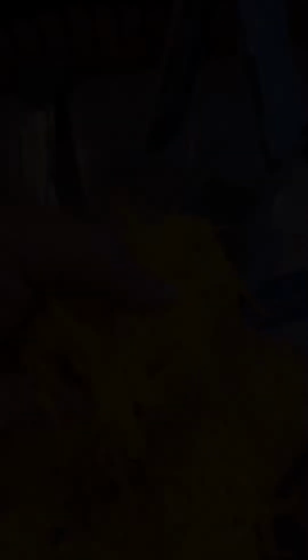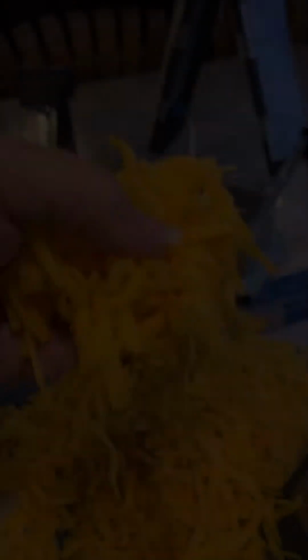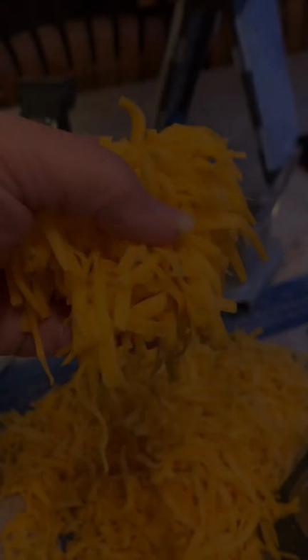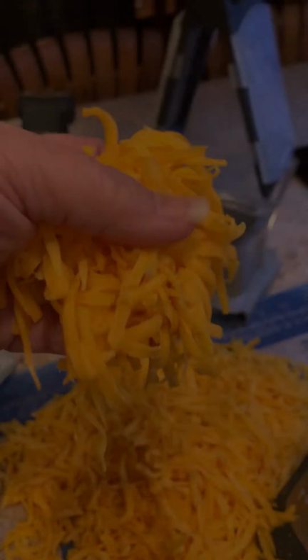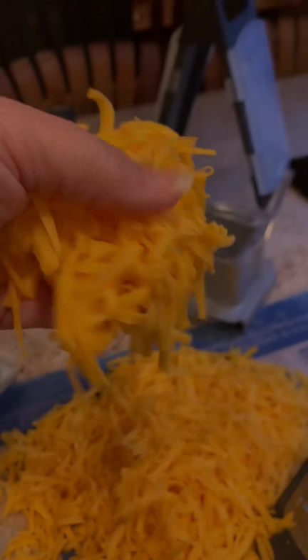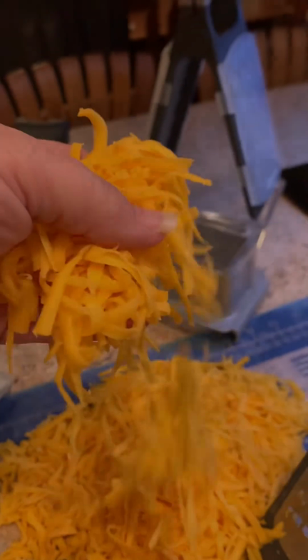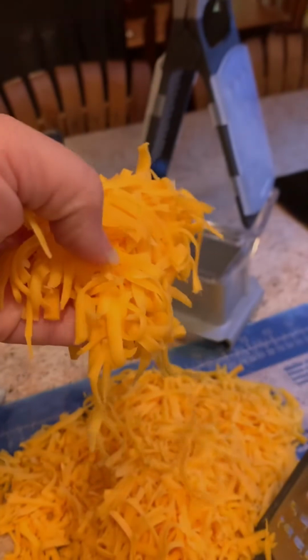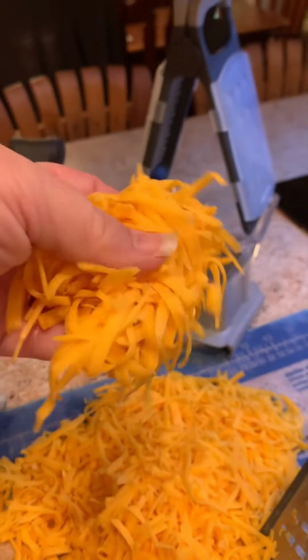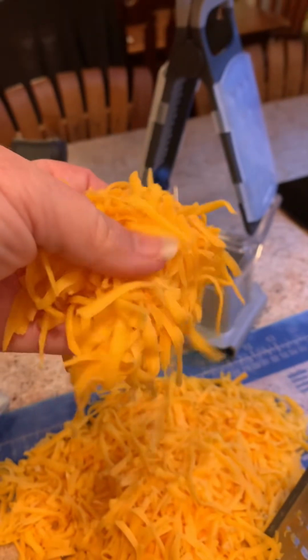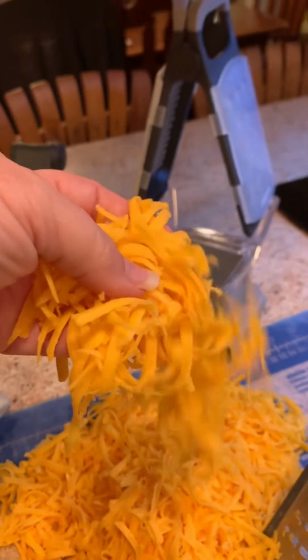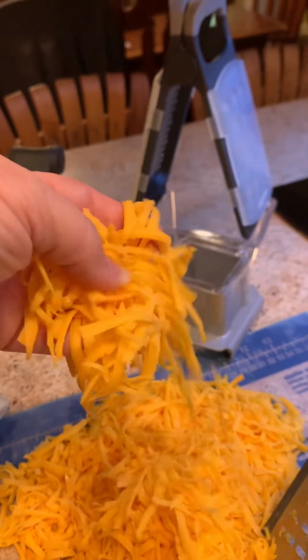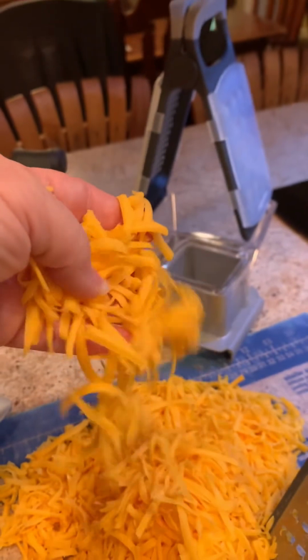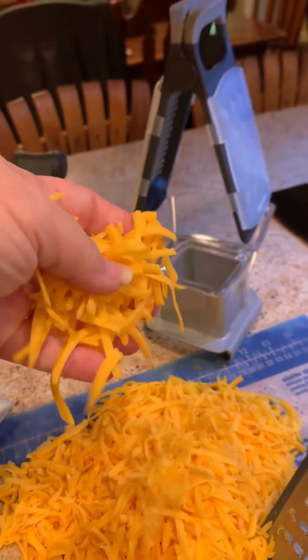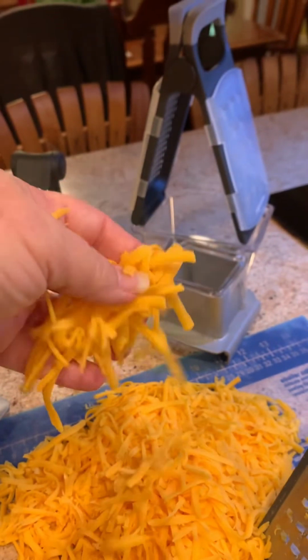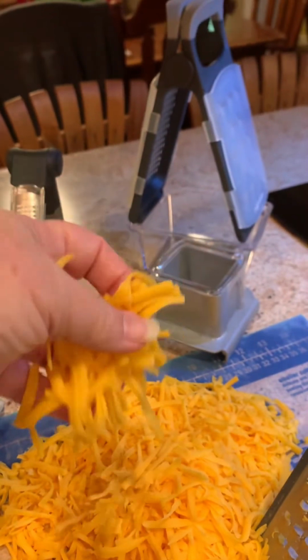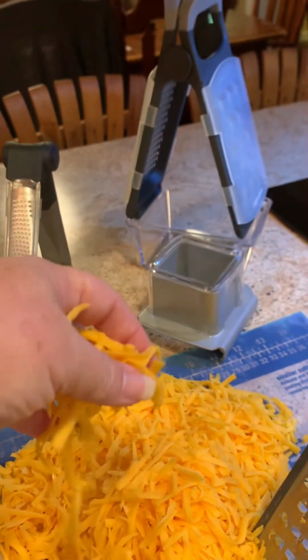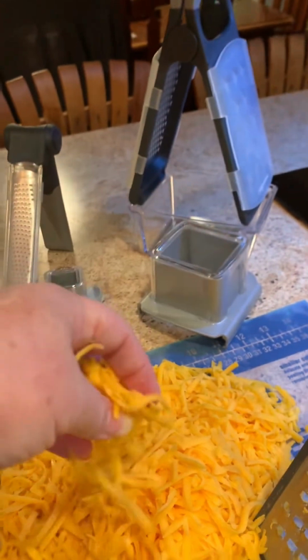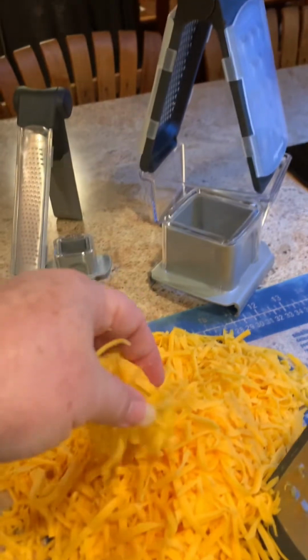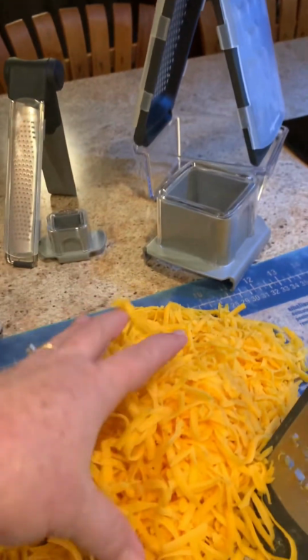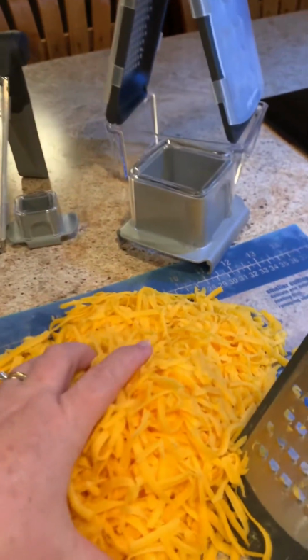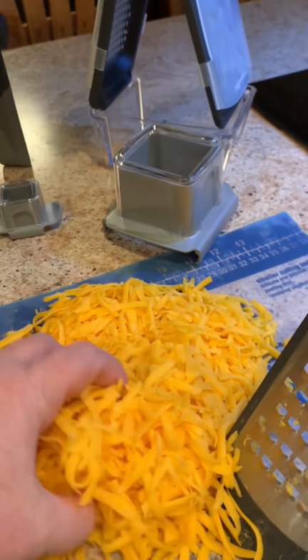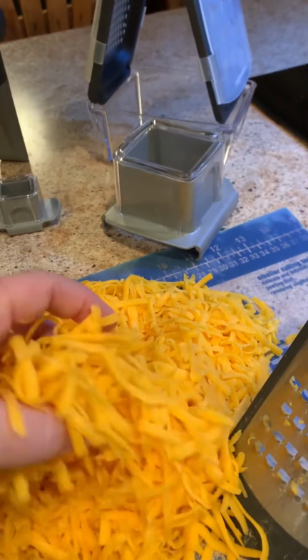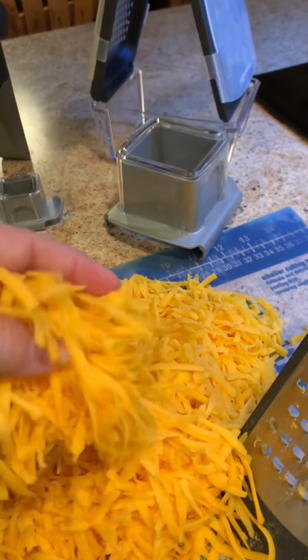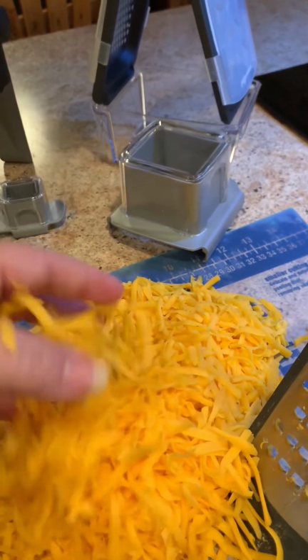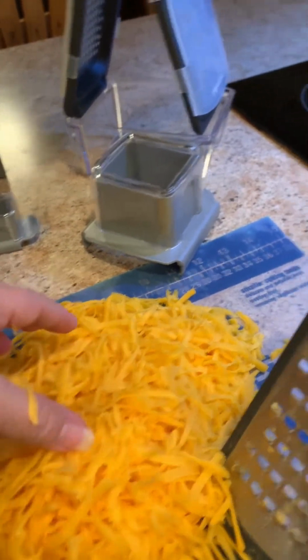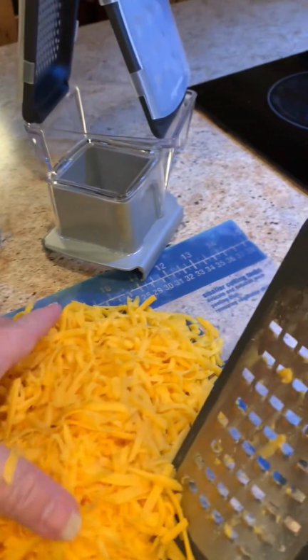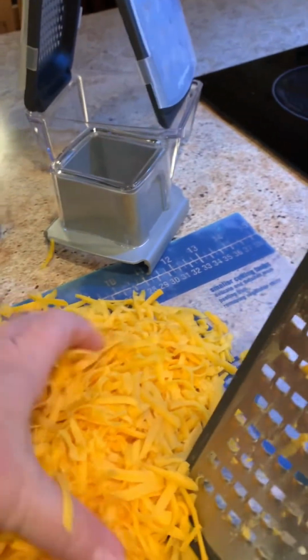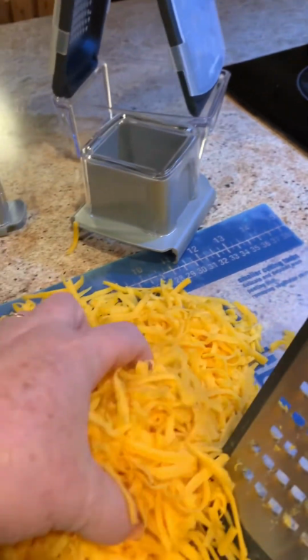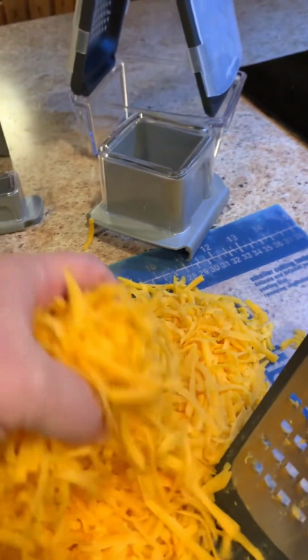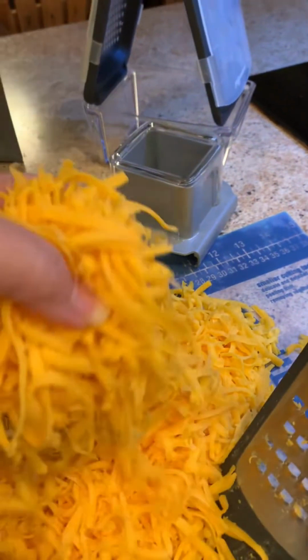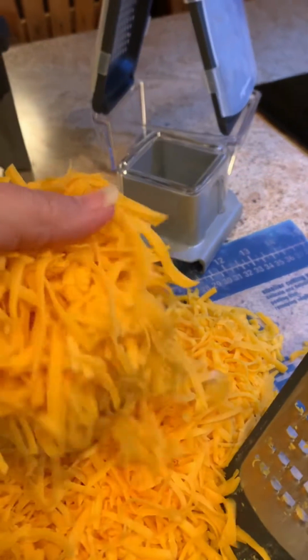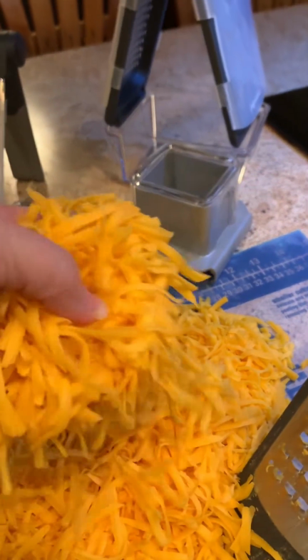Why you should grate your own cheese: Number one, it melts smoothly. Number two, you get more for your money. And number three, it tastes better.